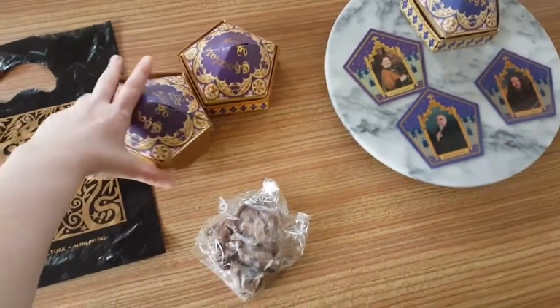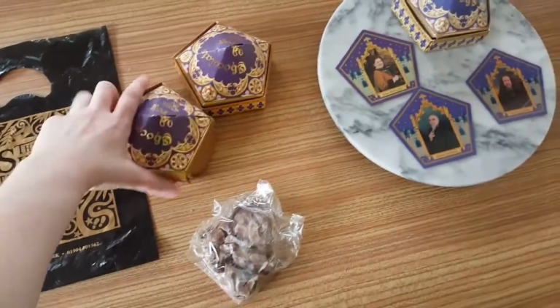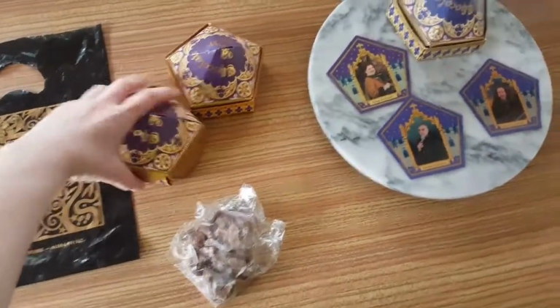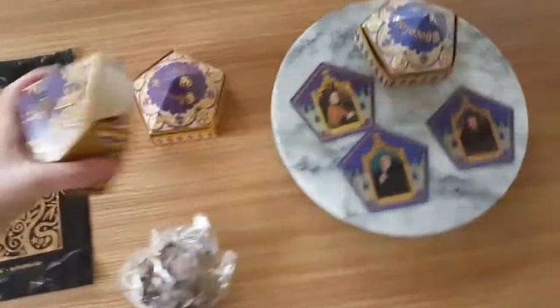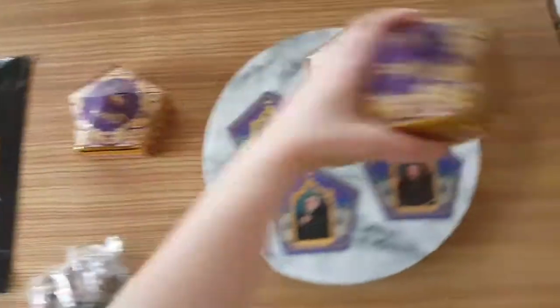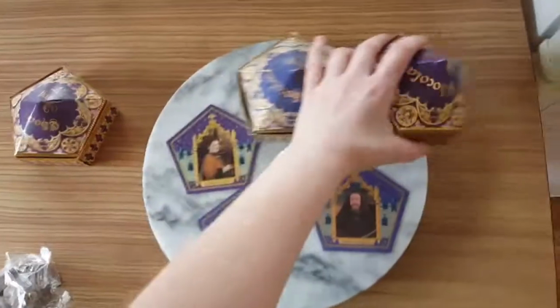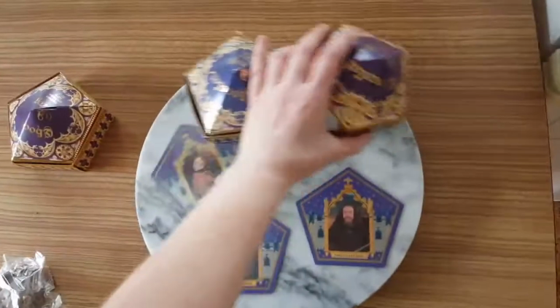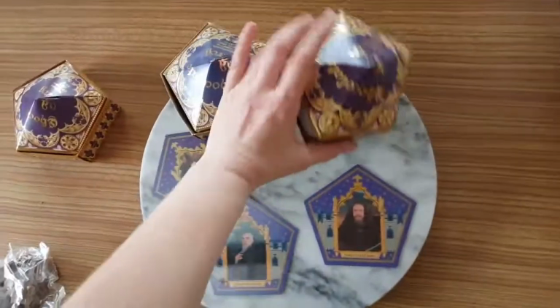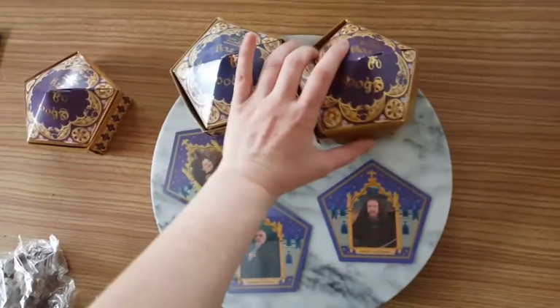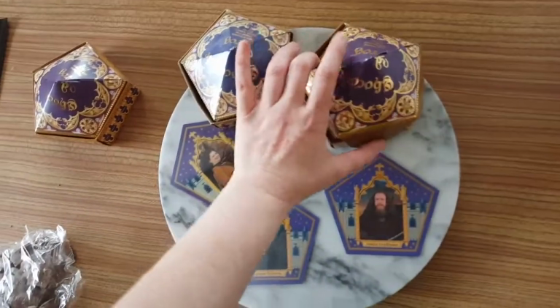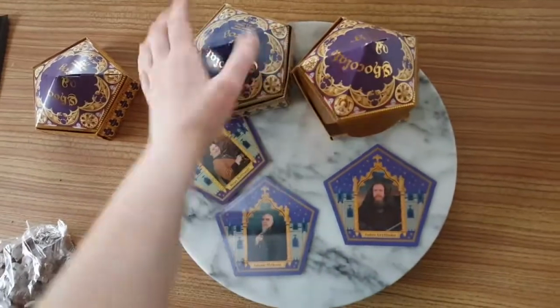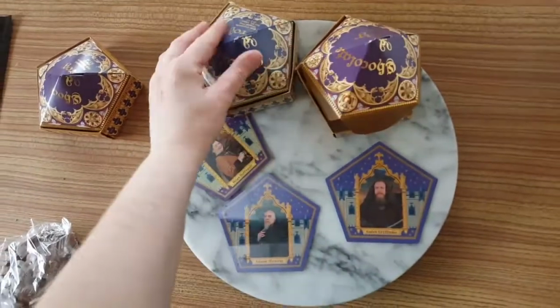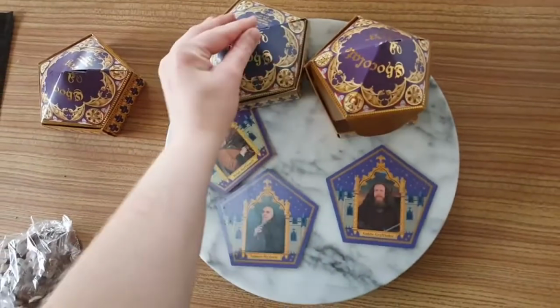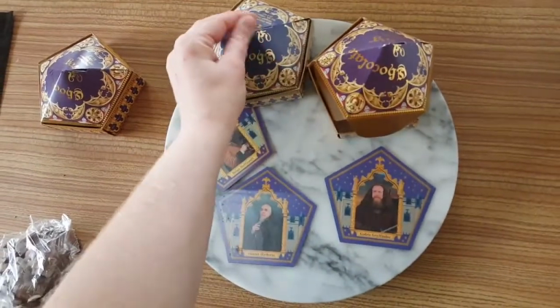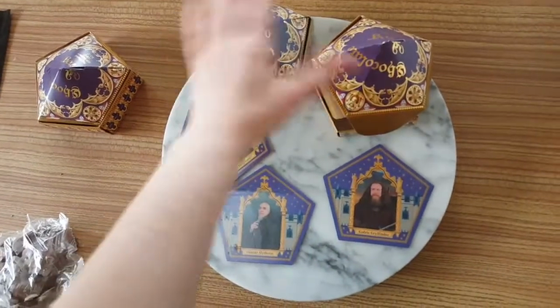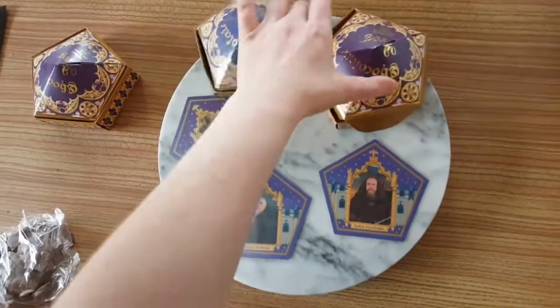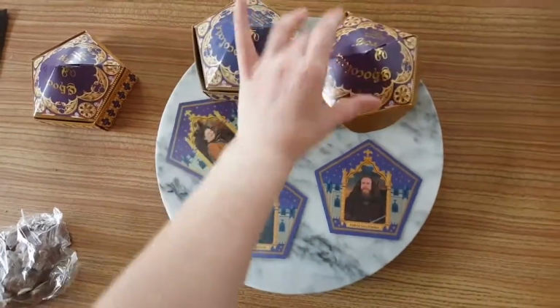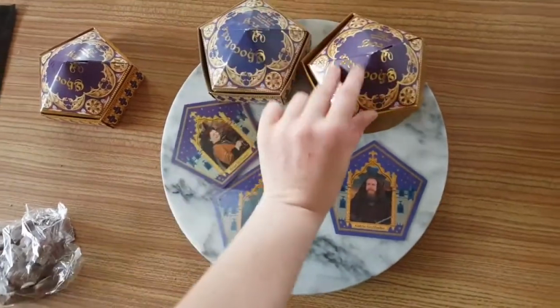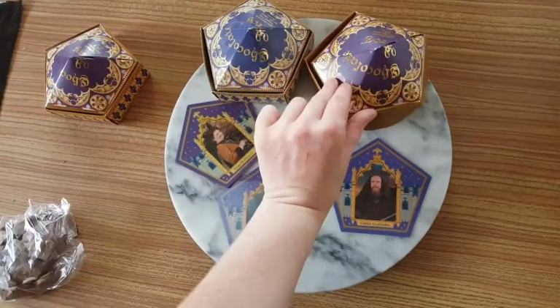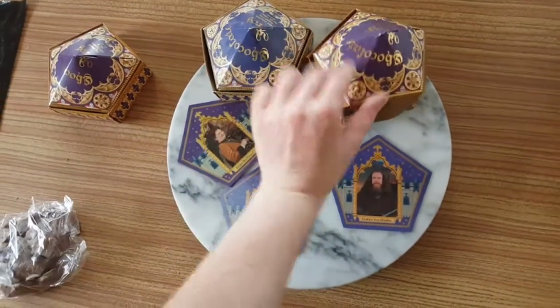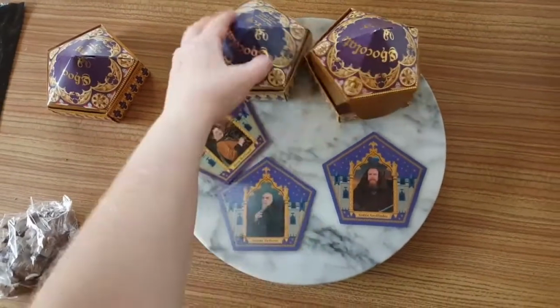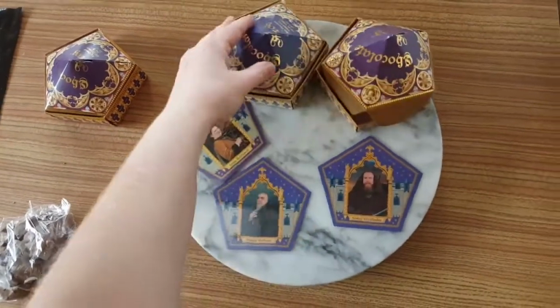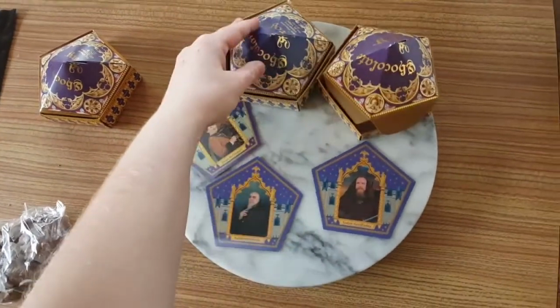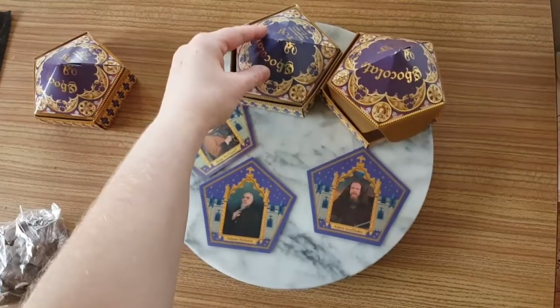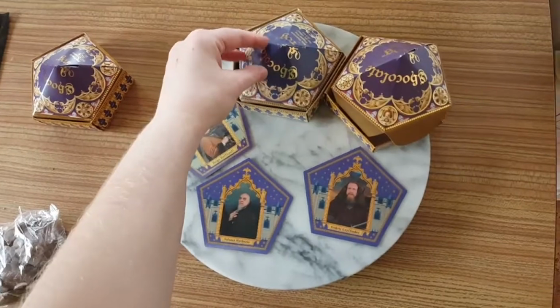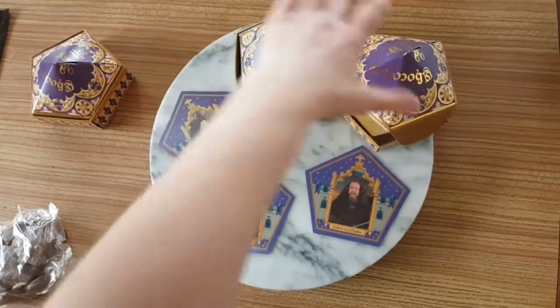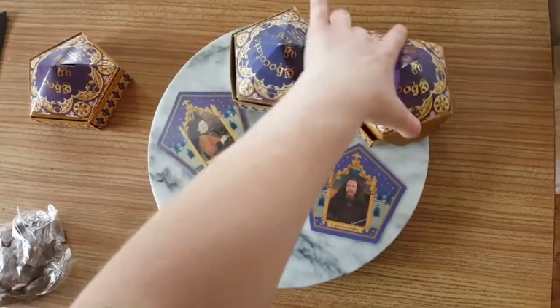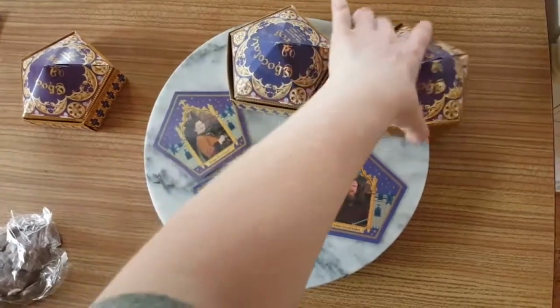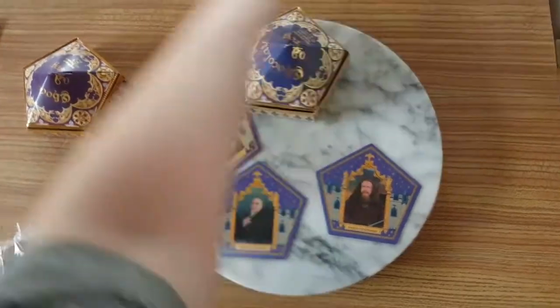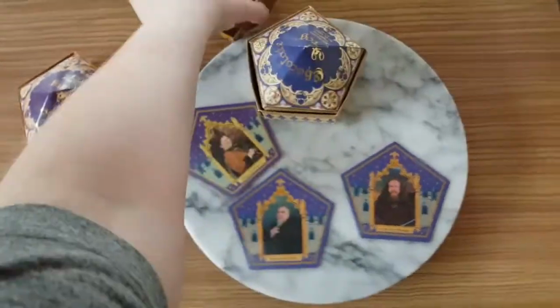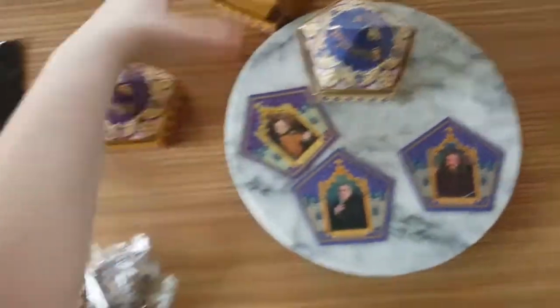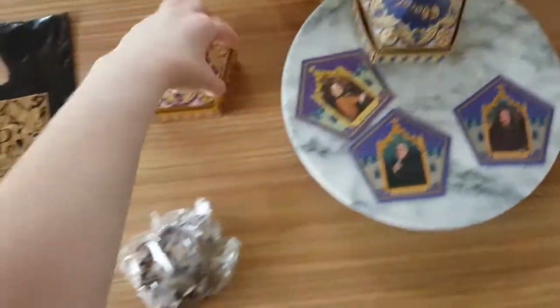I do absolutely love the boxes. See that? That's my old box, new box. Yeah, you can really see the difference through ageing.